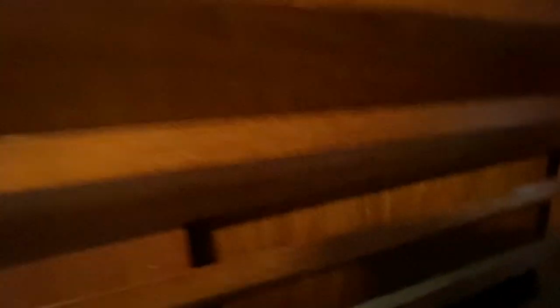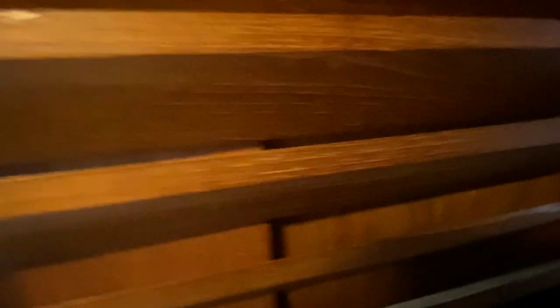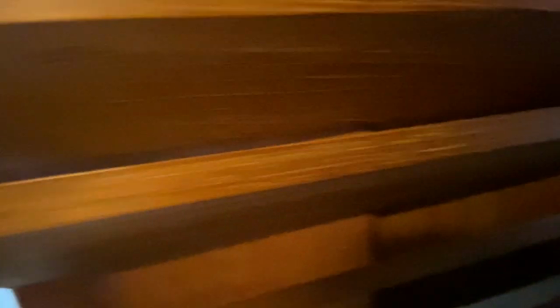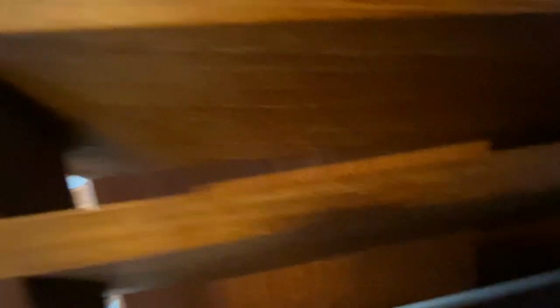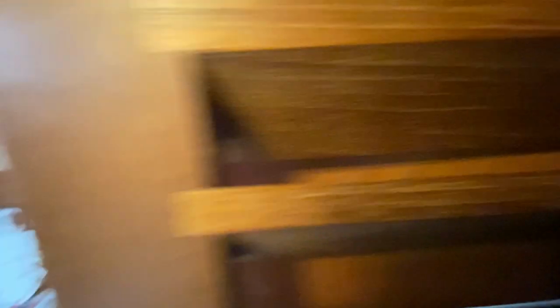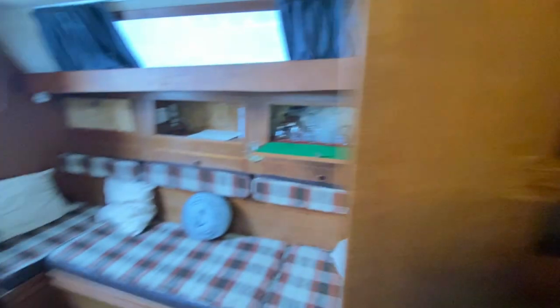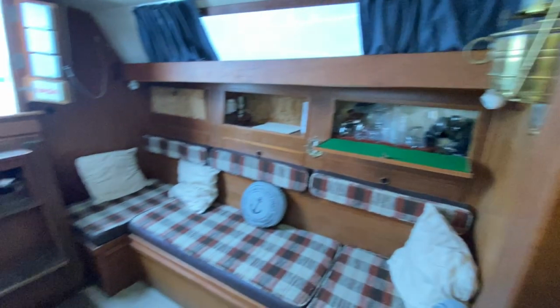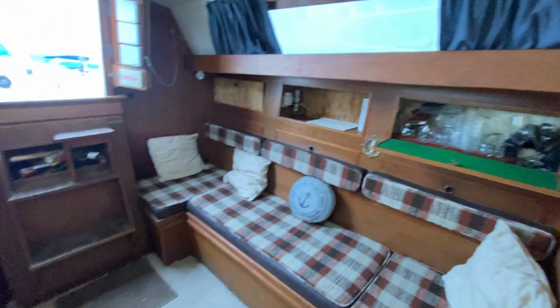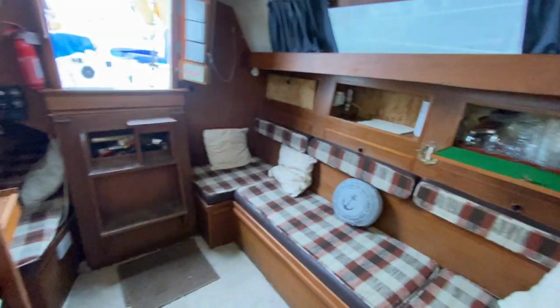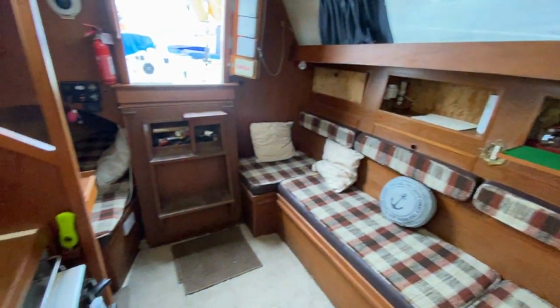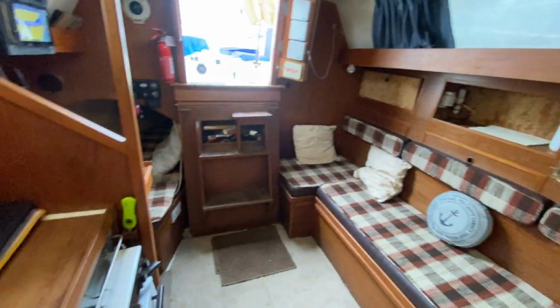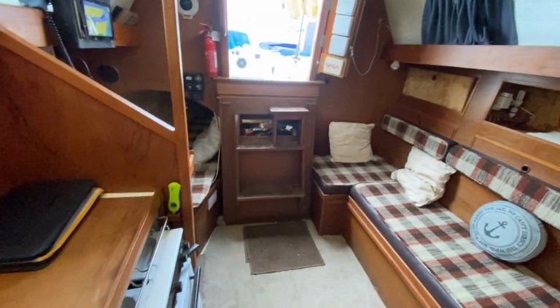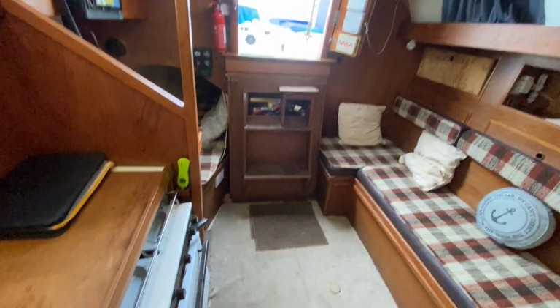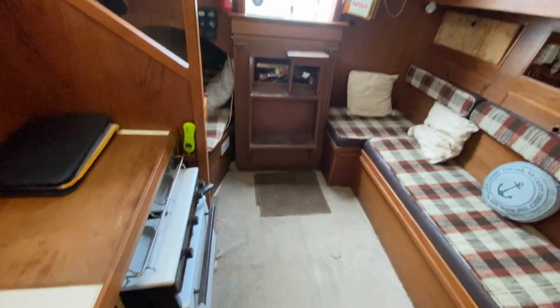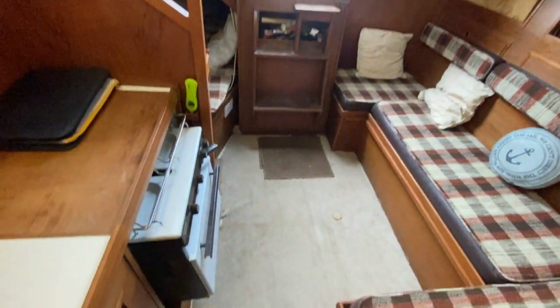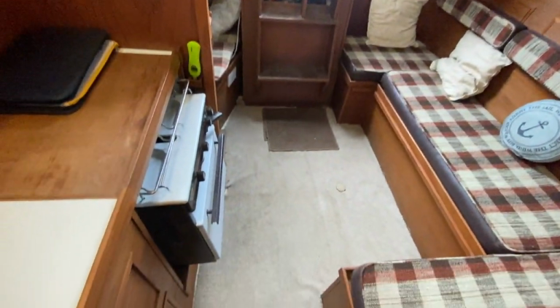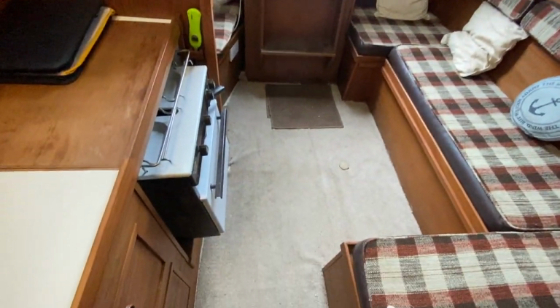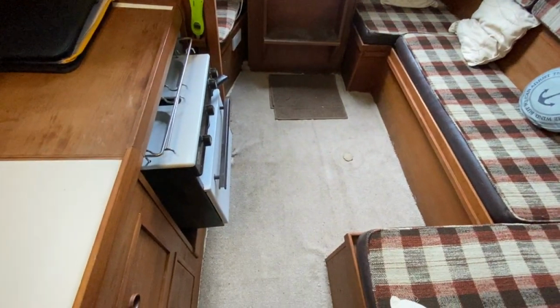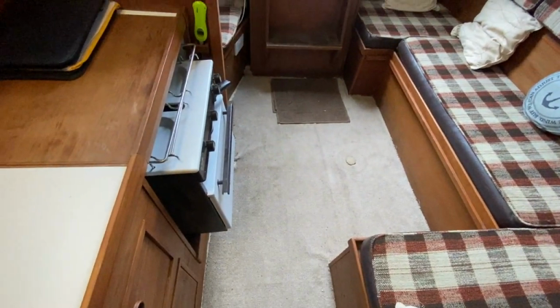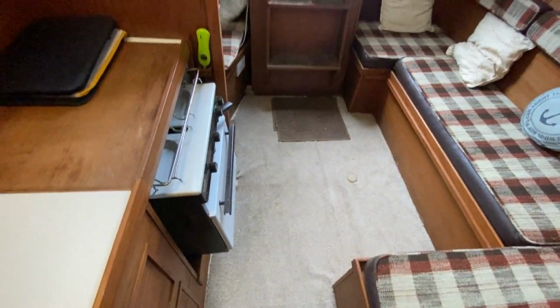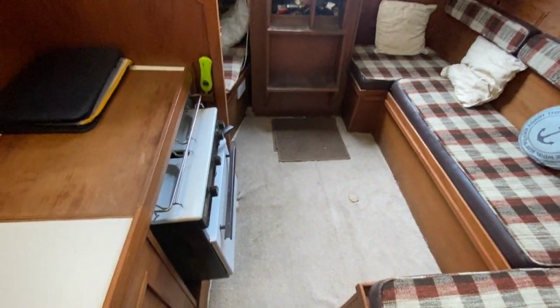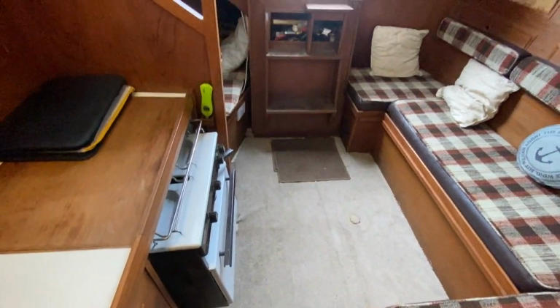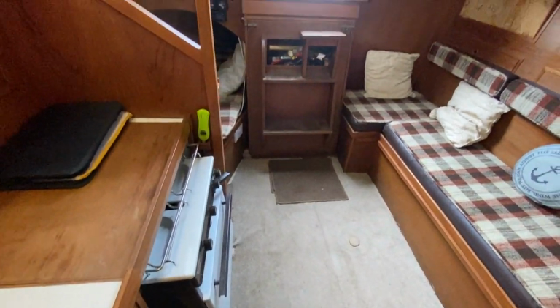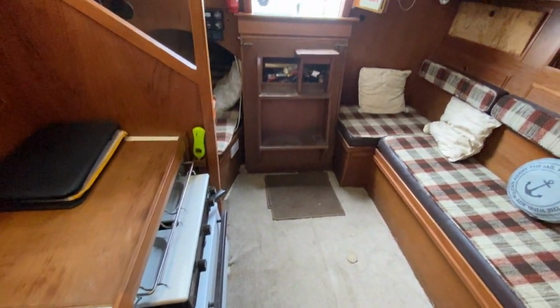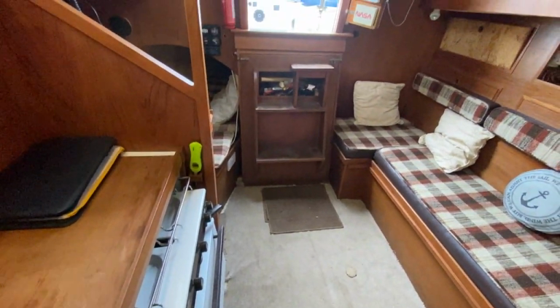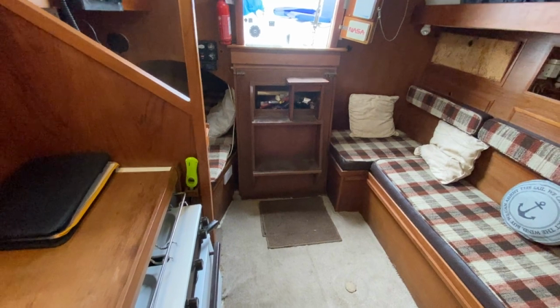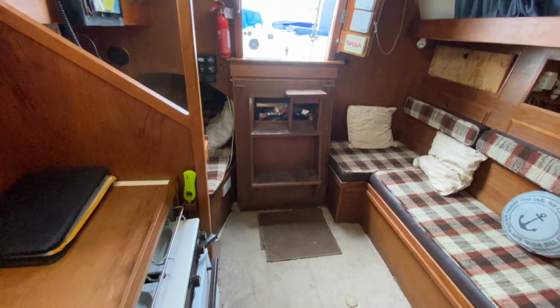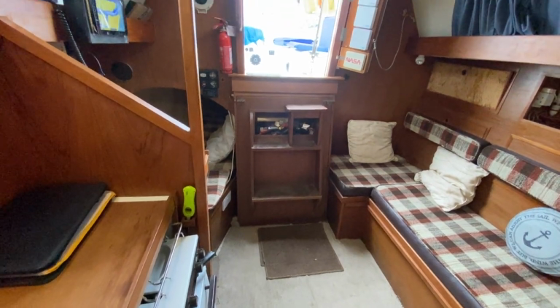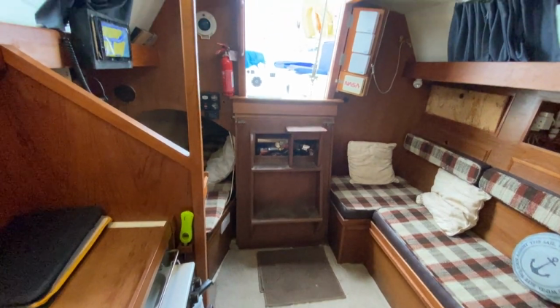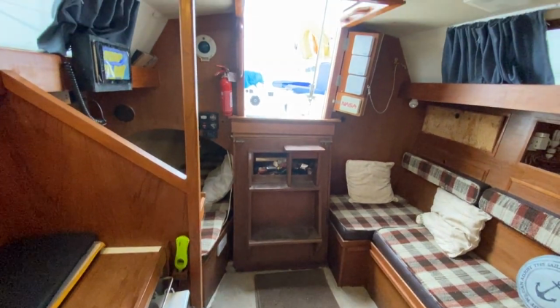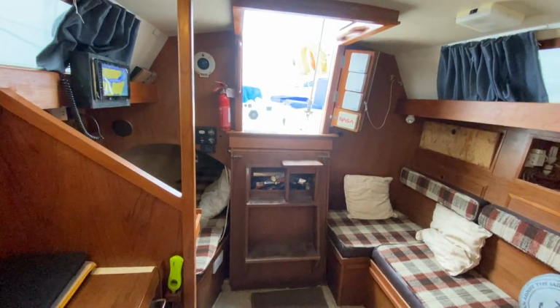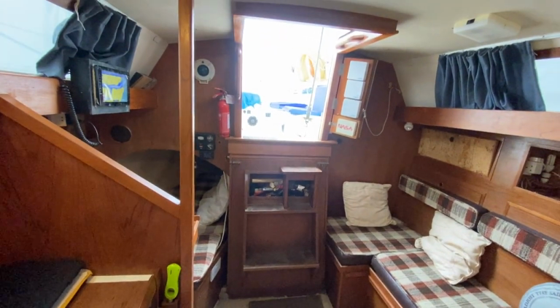Before we move back, here's a view looking towards aft, where you can now see the saloon area up to the companionway.